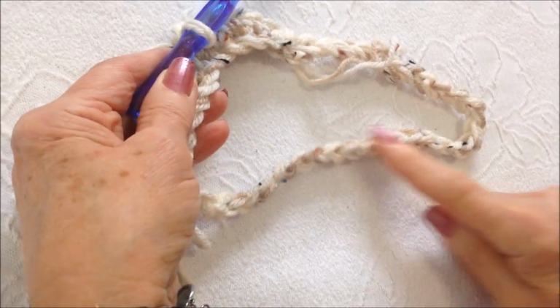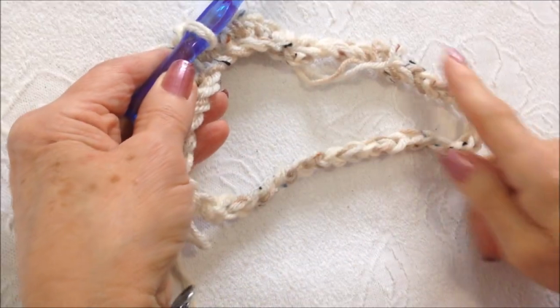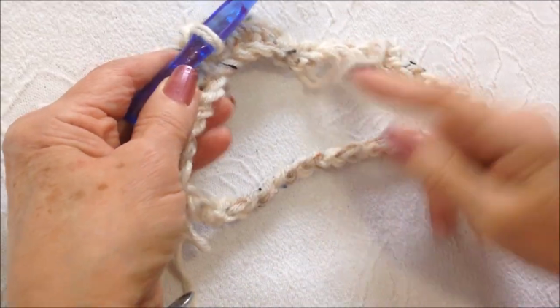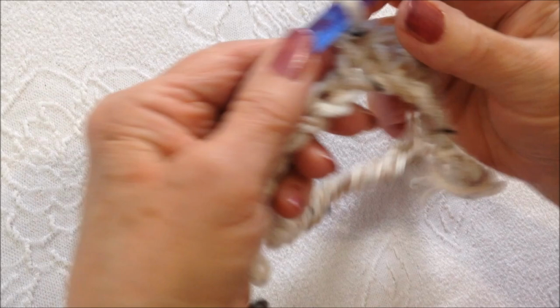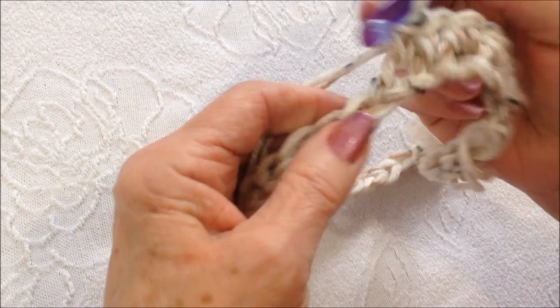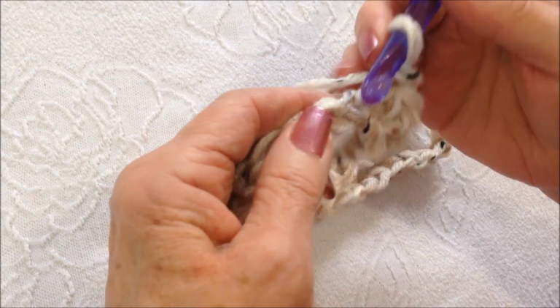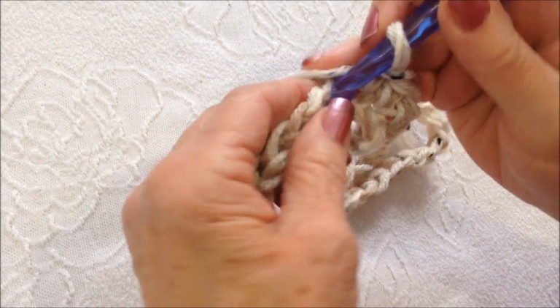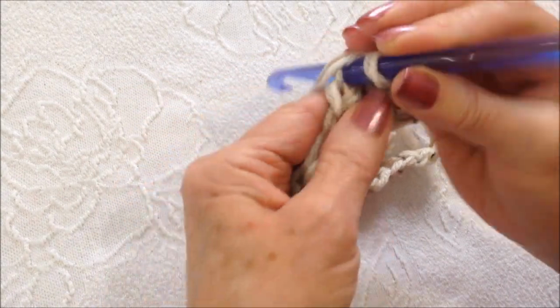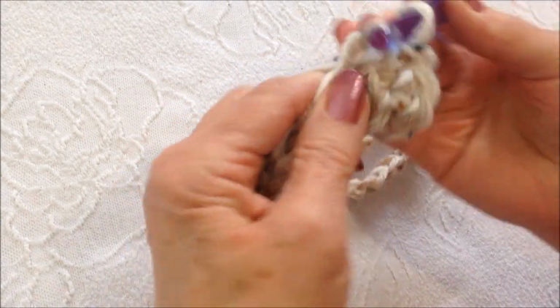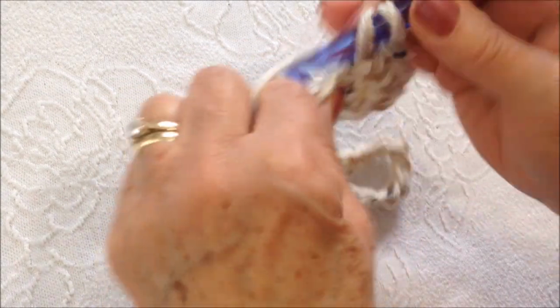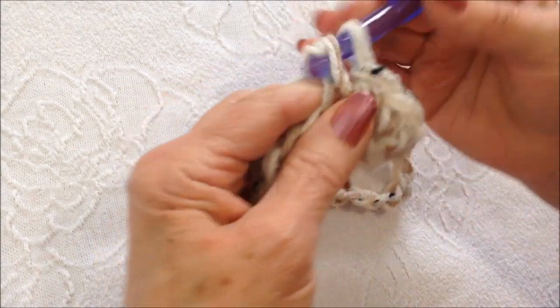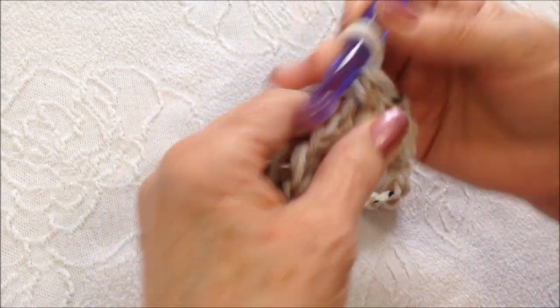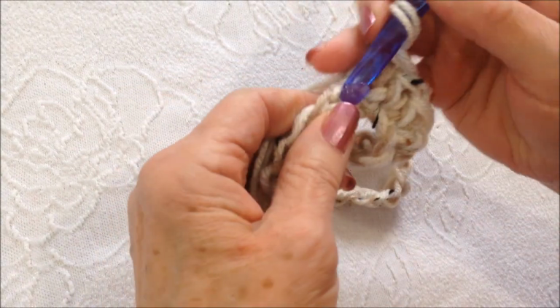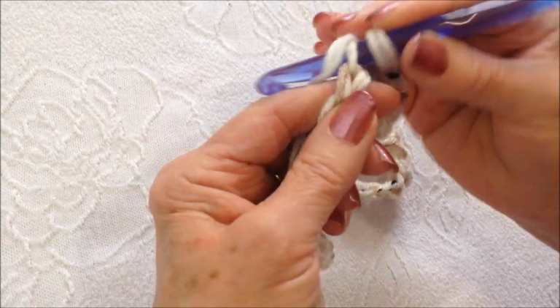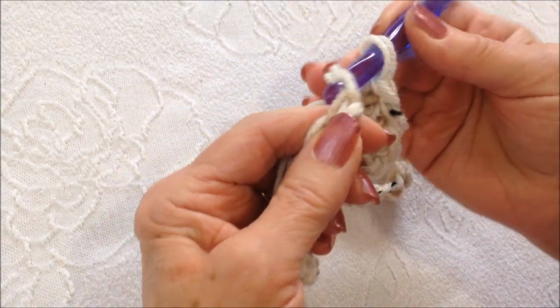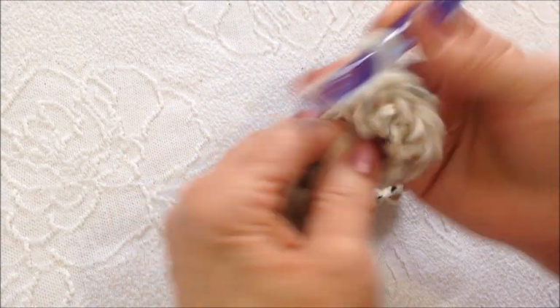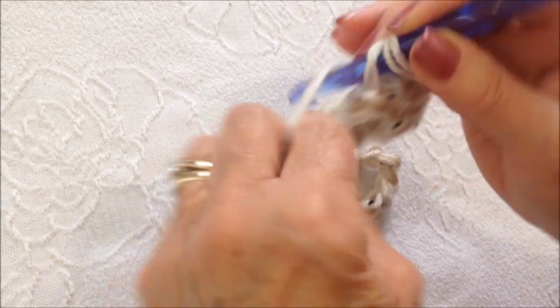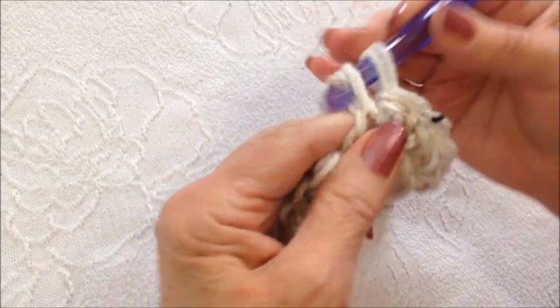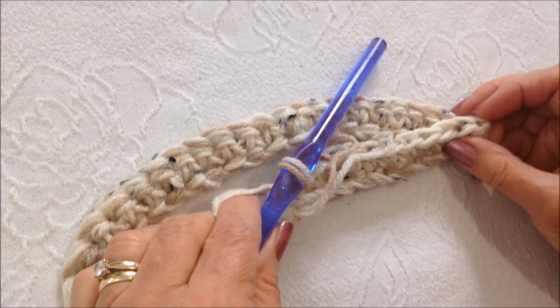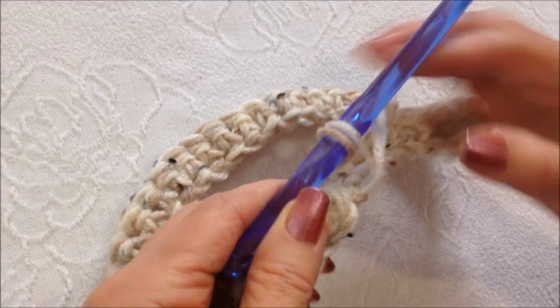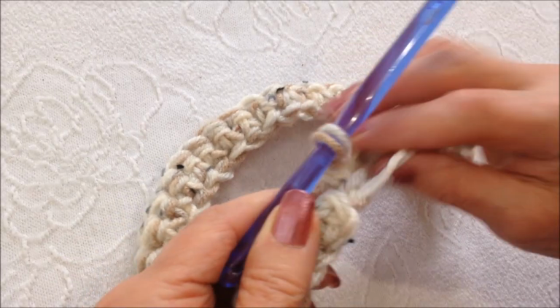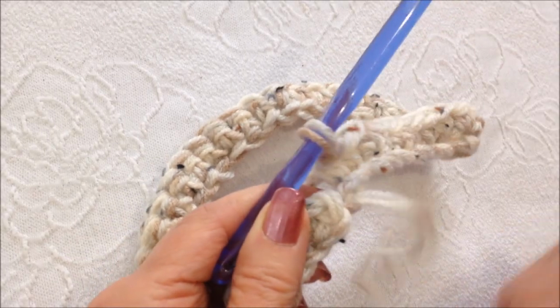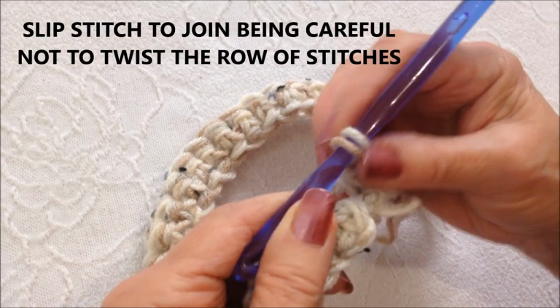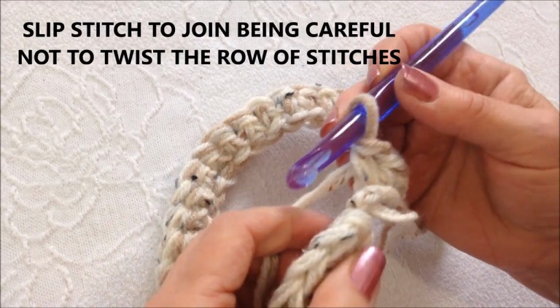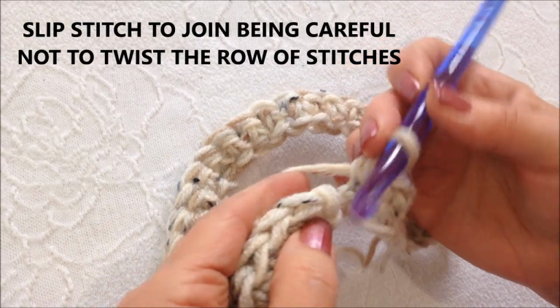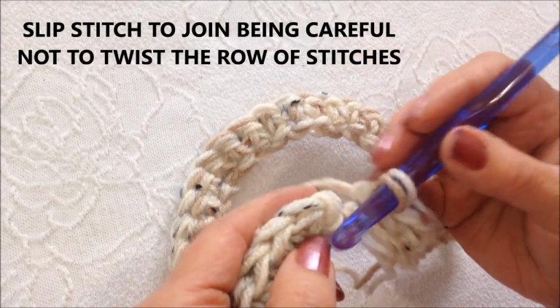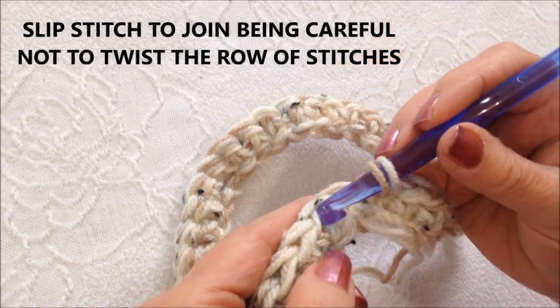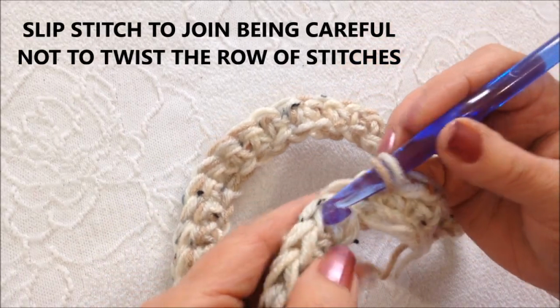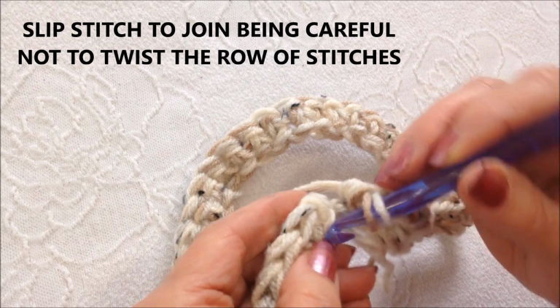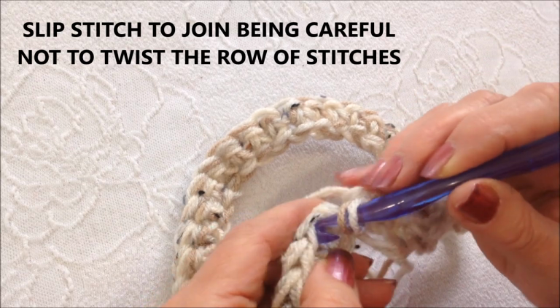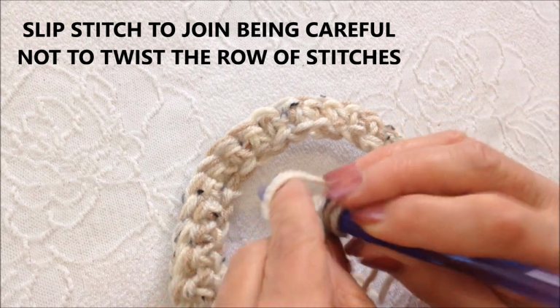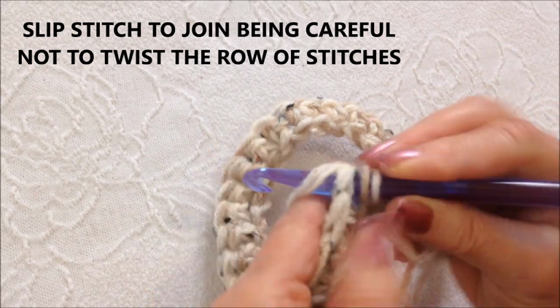Single crochet in each stitch all the way around. Once I've worked all the way around, at the end of the row I'm going to slip stitch to join in that first stitch.